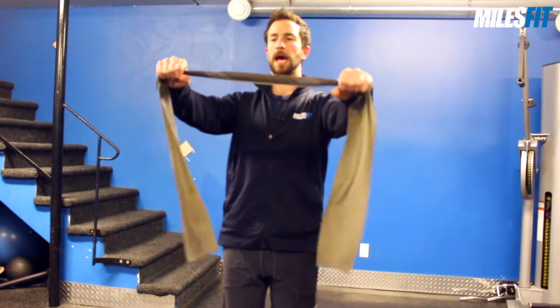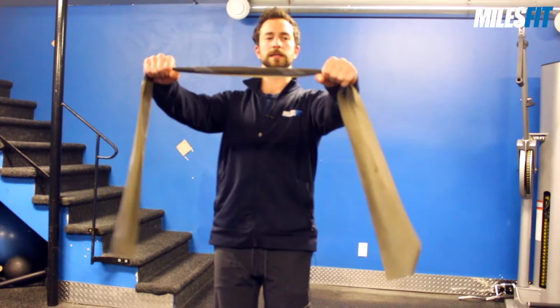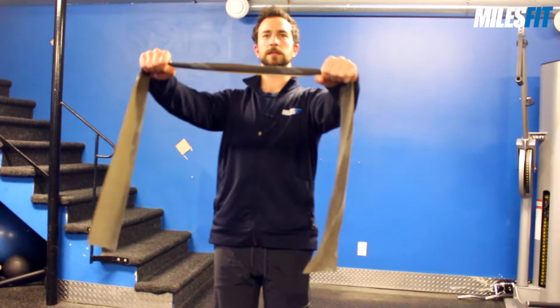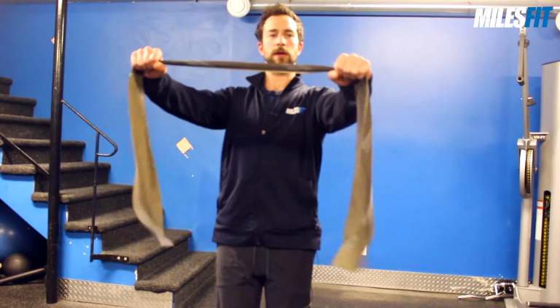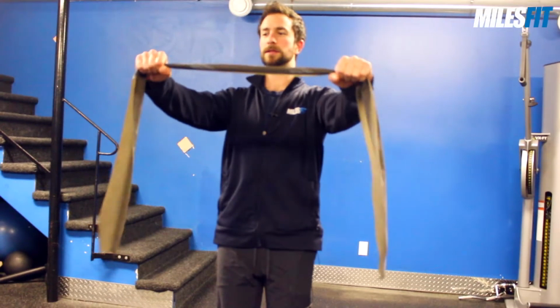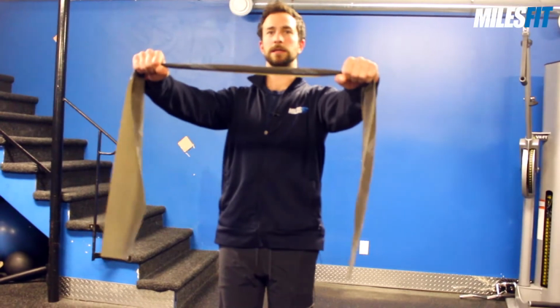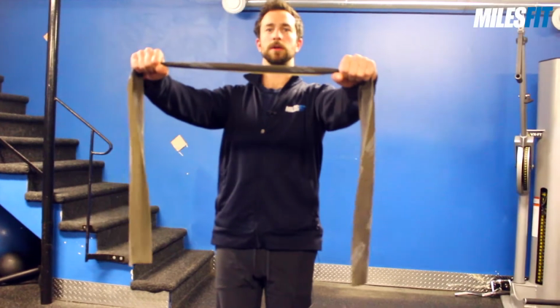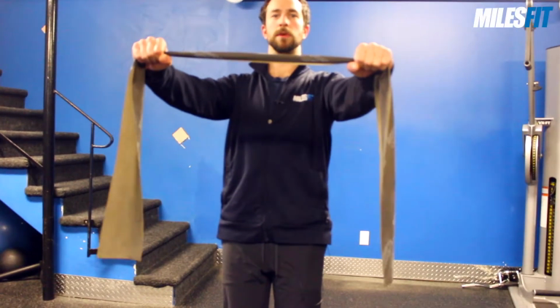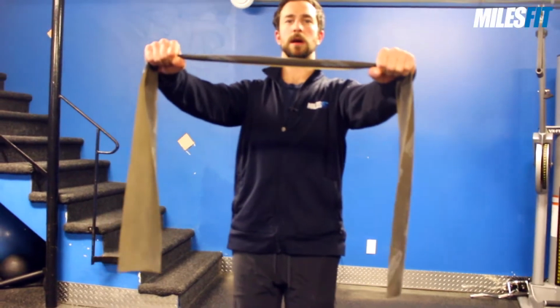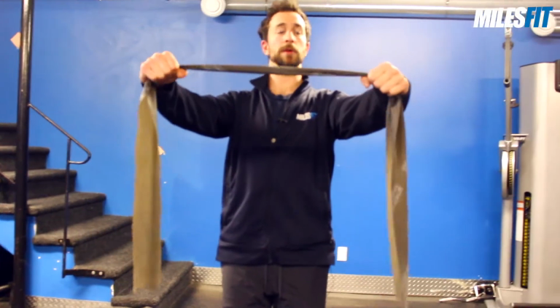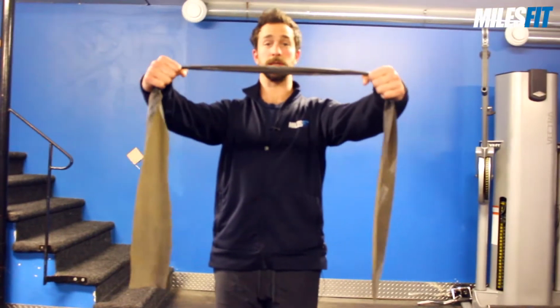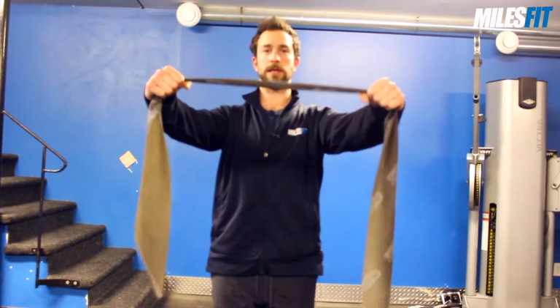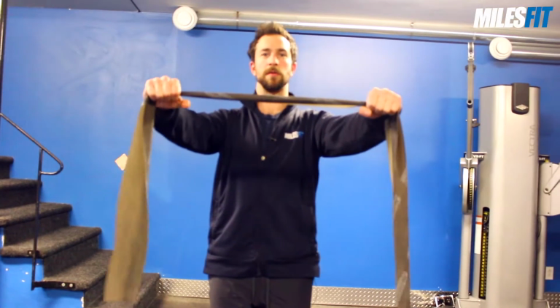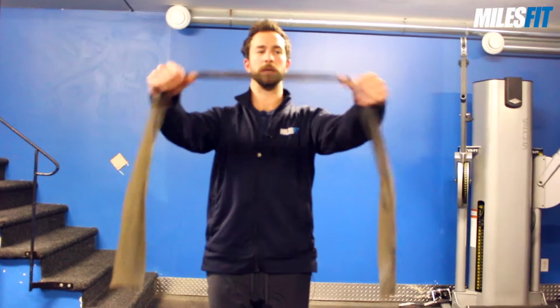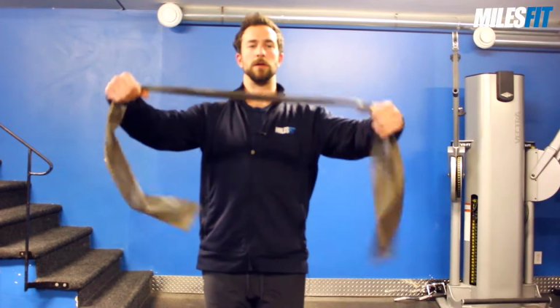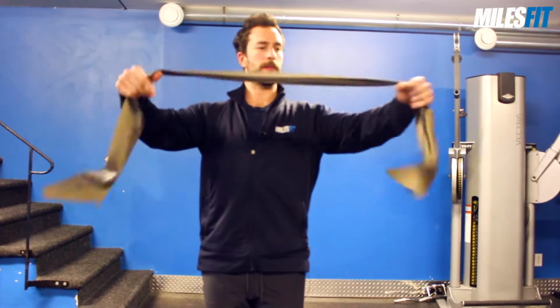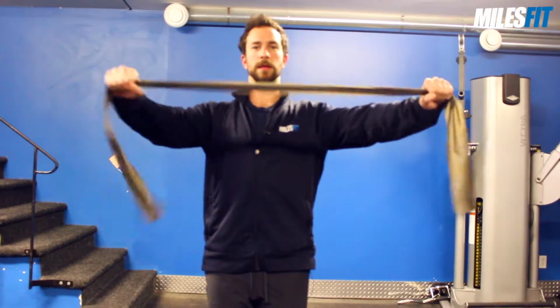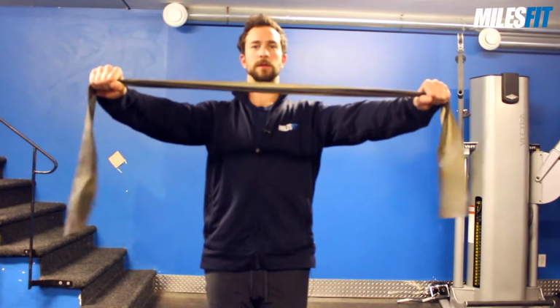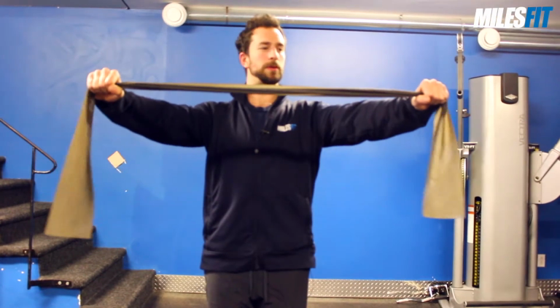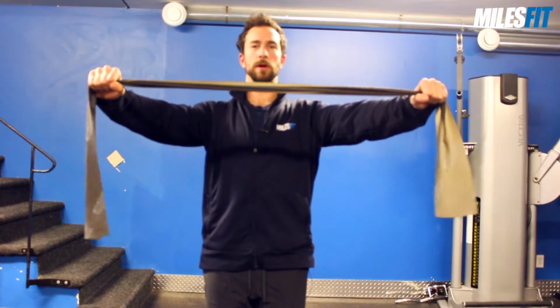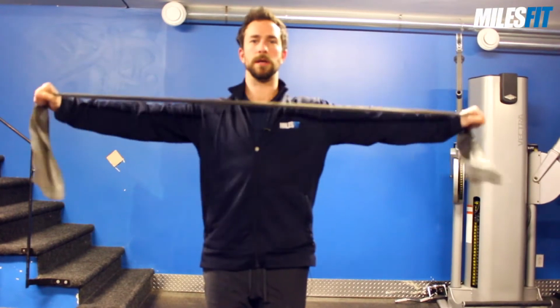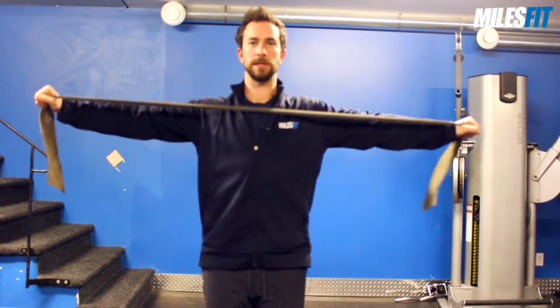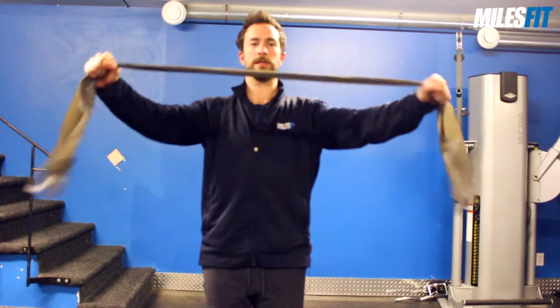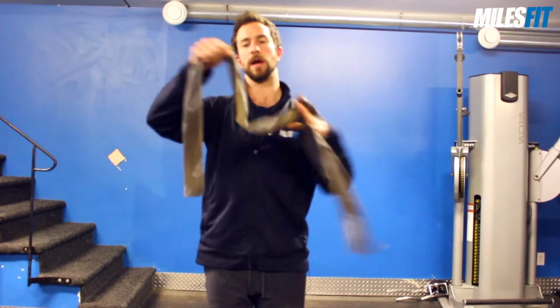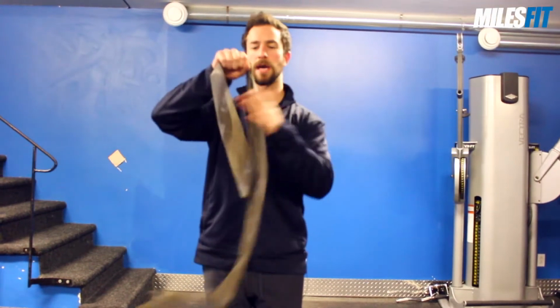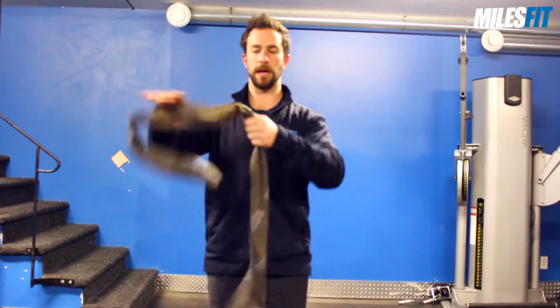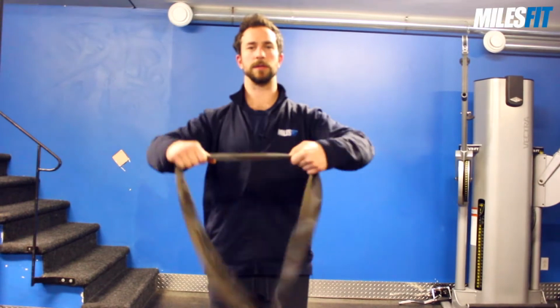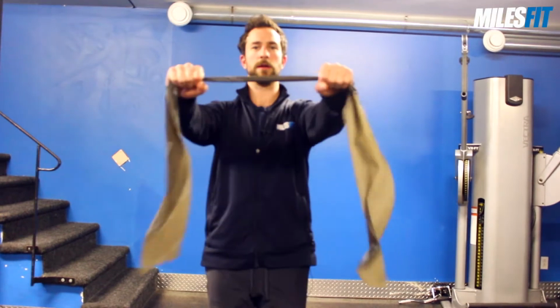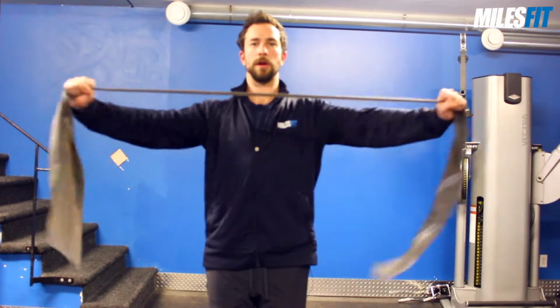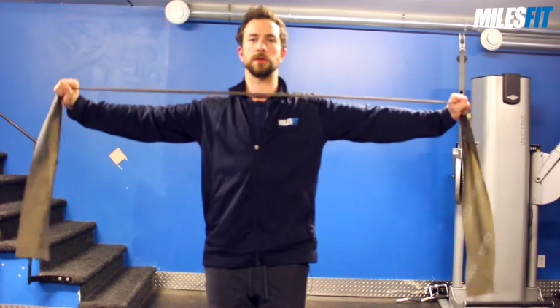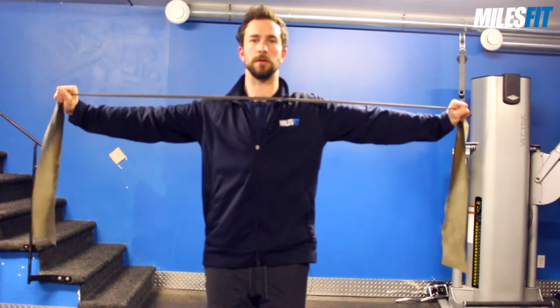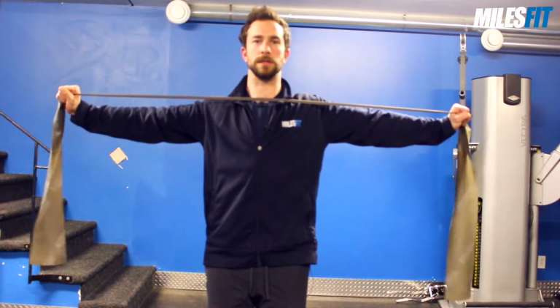The distance that your hands are at will determine how much resistance comes from the band. For example, hands wider apart will create light resistance, whereas having your hands closer together will create much stronger resistance.